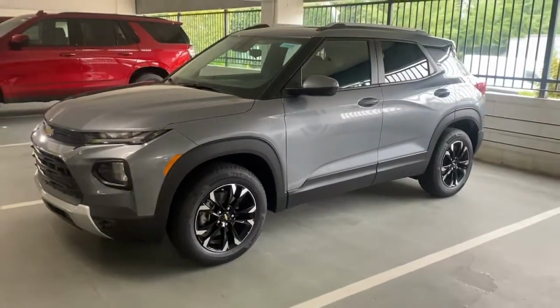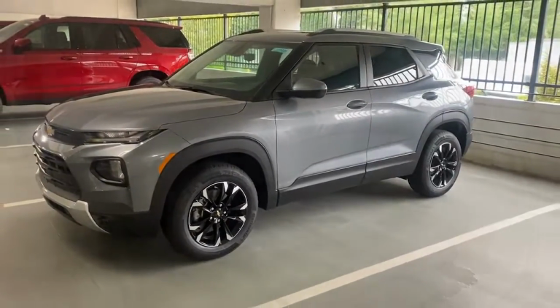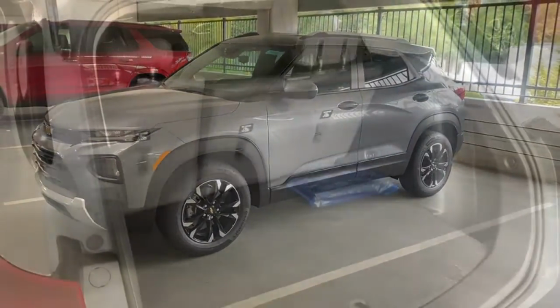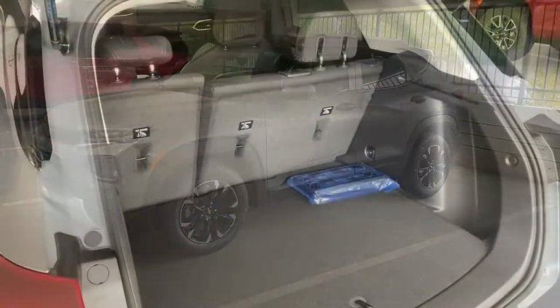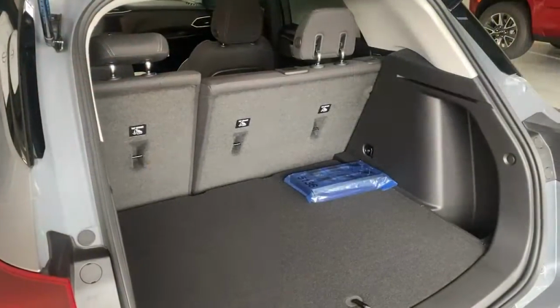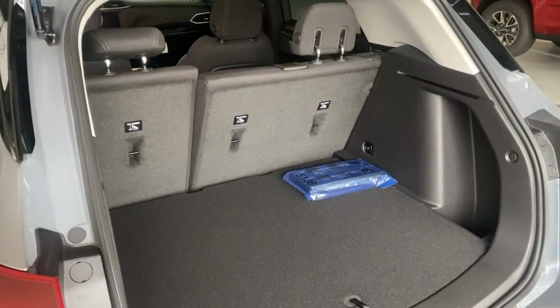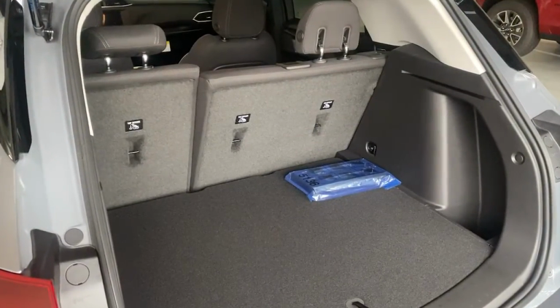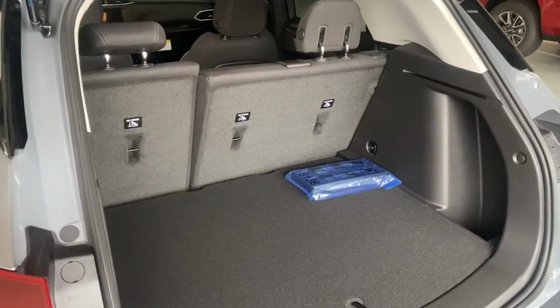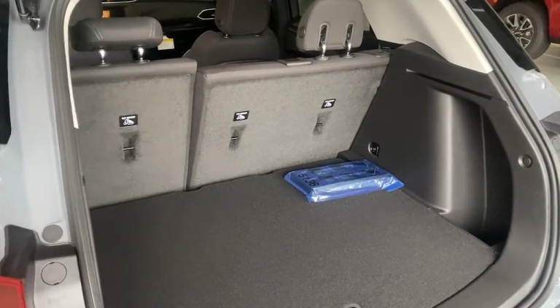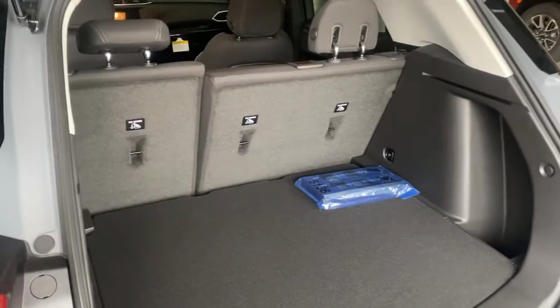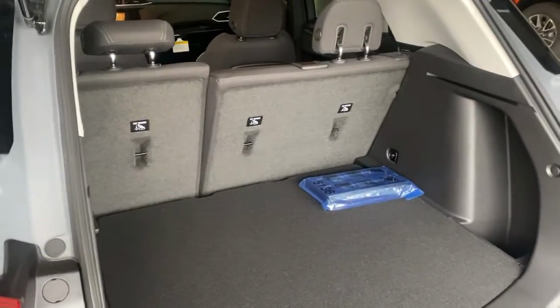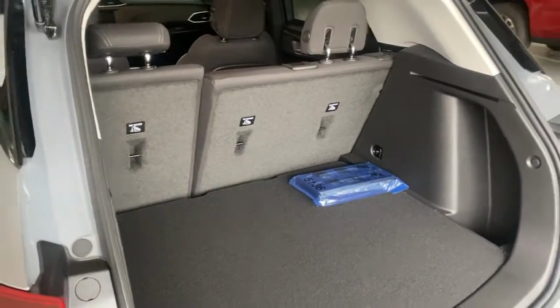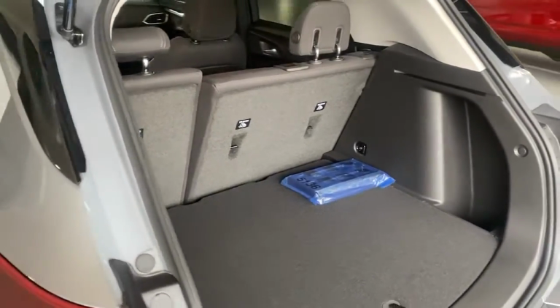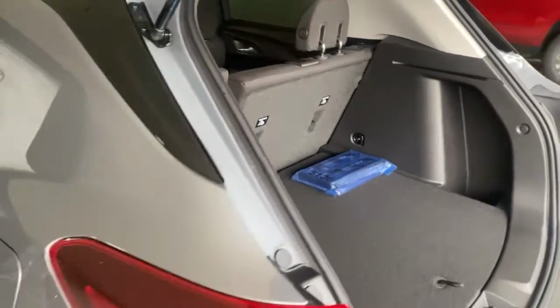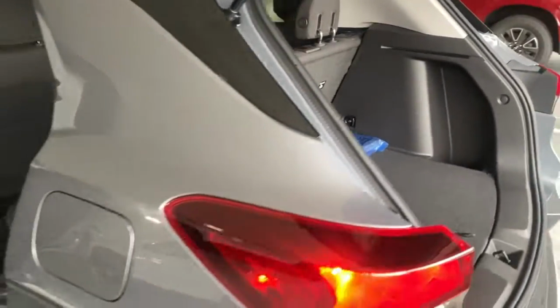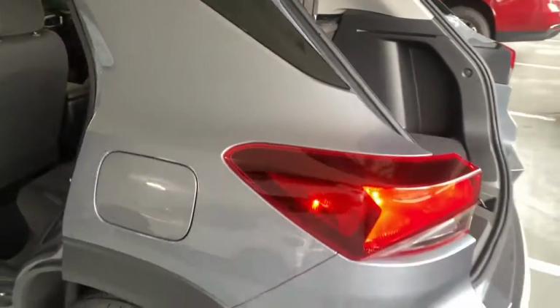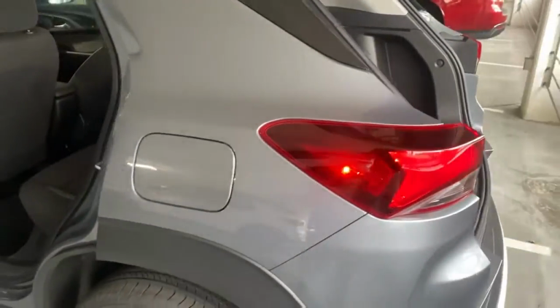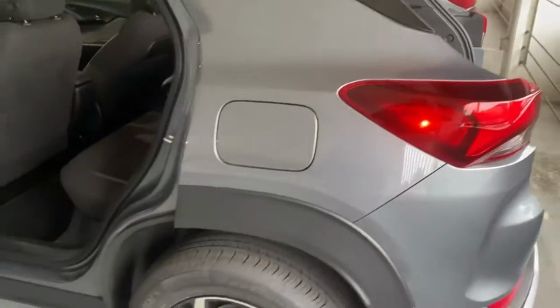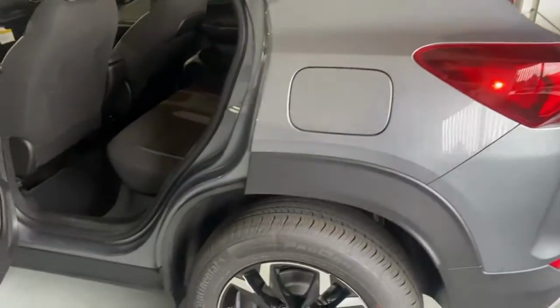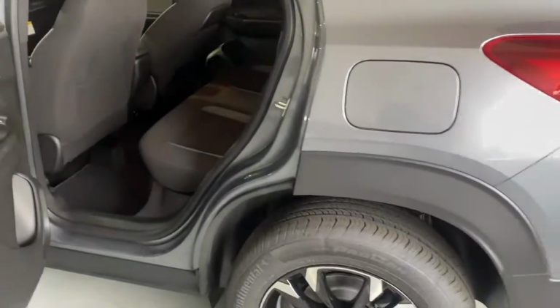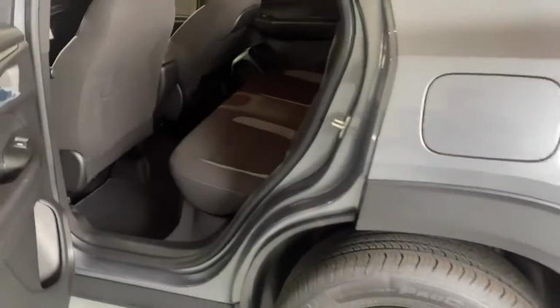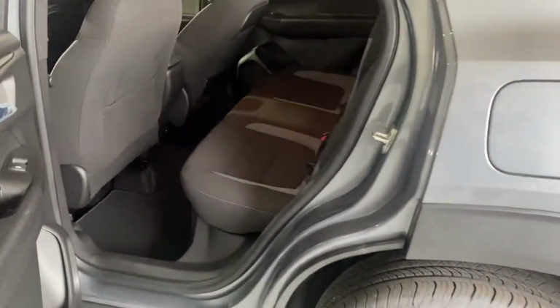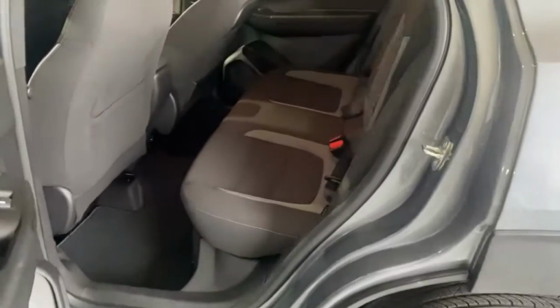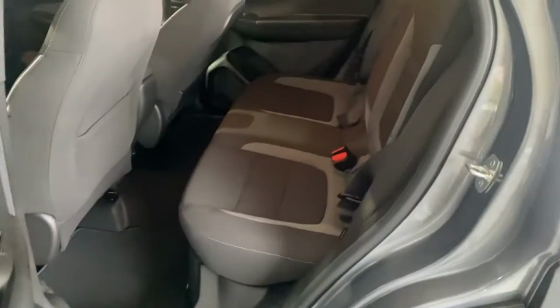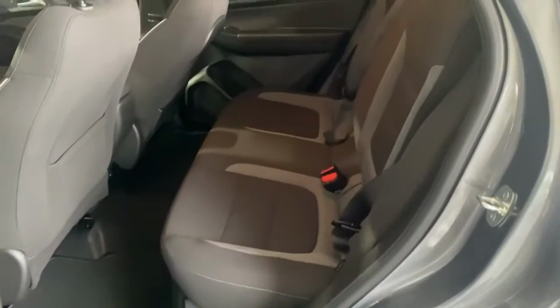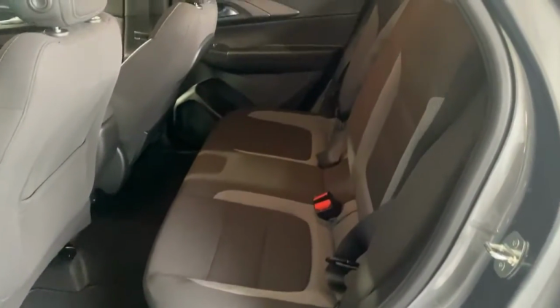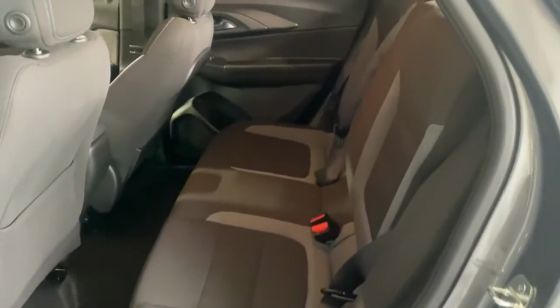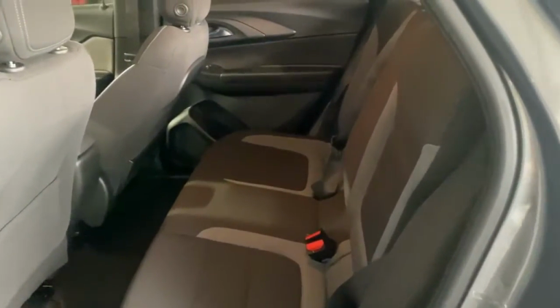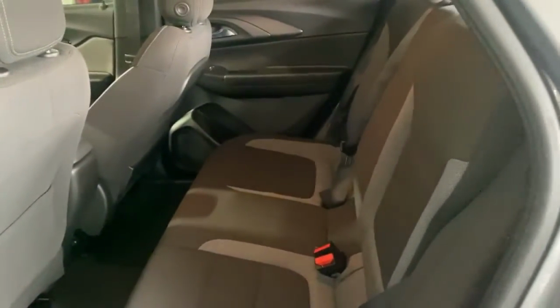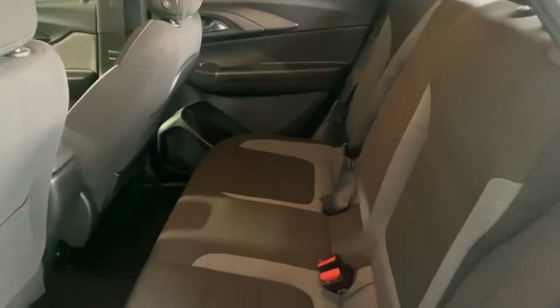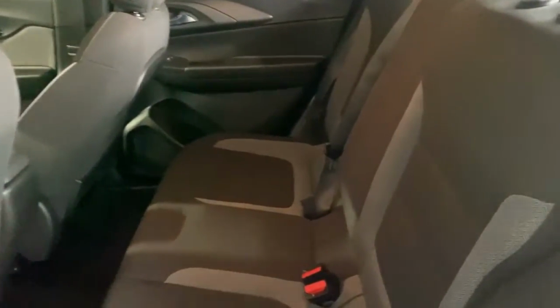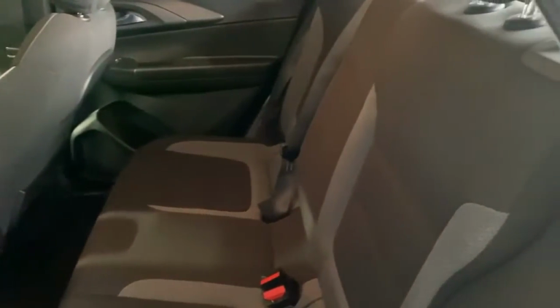Fold-flat seats let you make the most of this small SUV's surprisingly spacious interior, and you'll enjoy the journey more than ever before thanks to connected touchscreen infotainment and driver-assist safety tech.